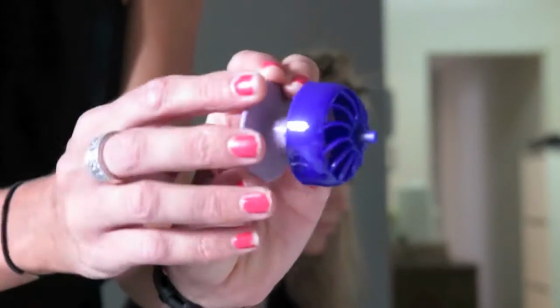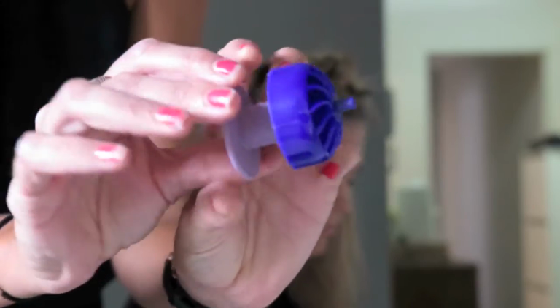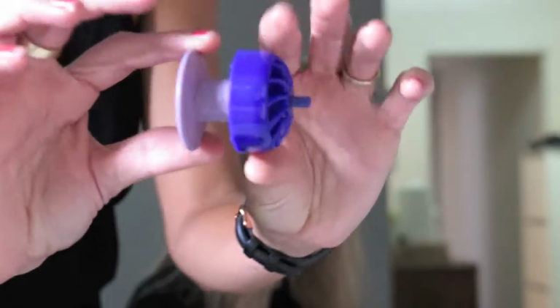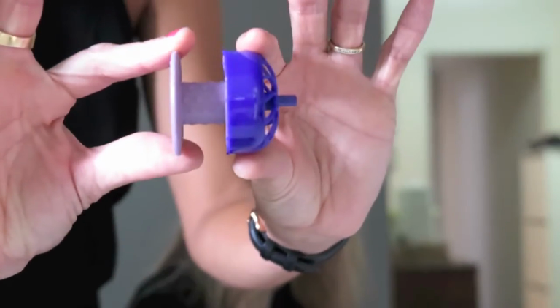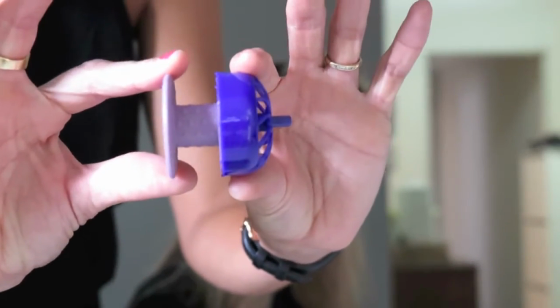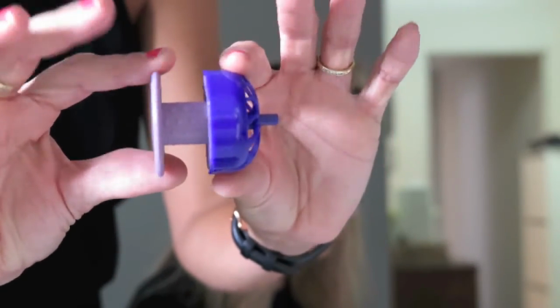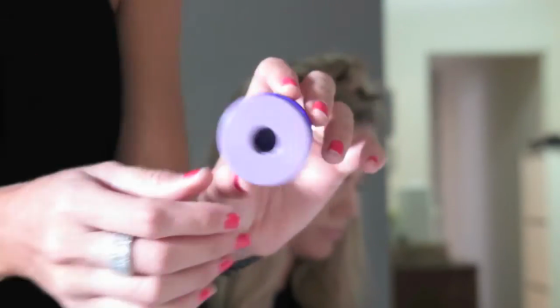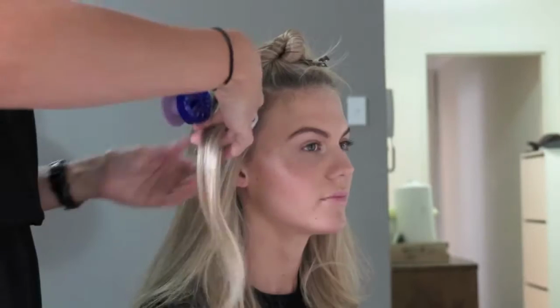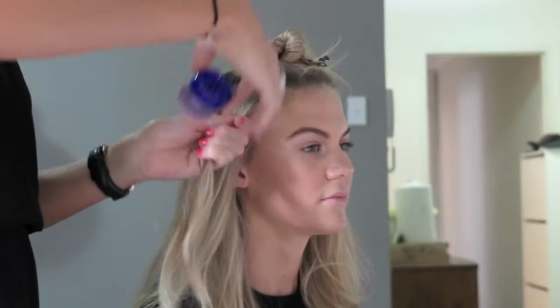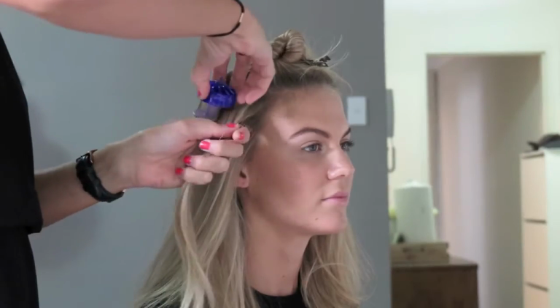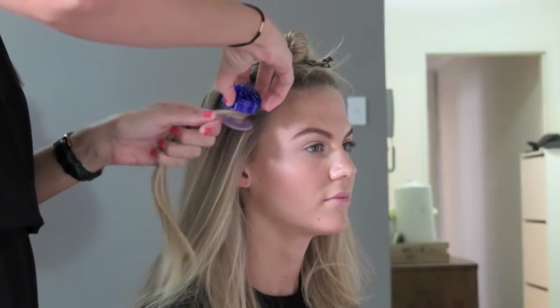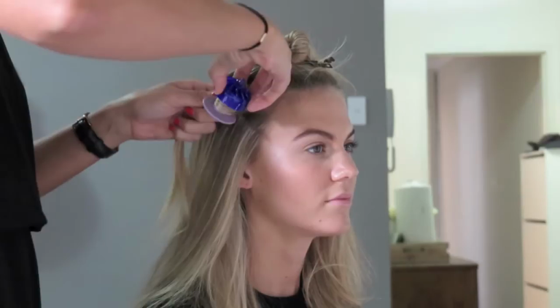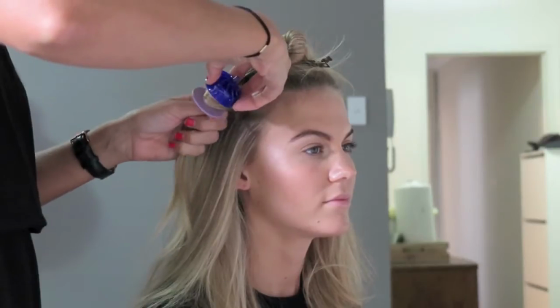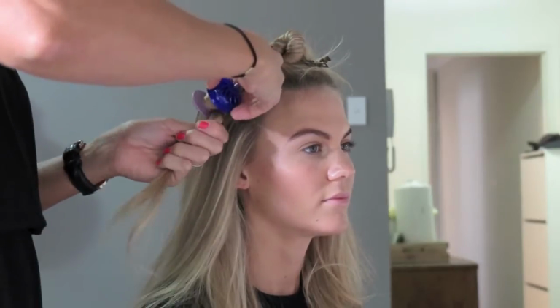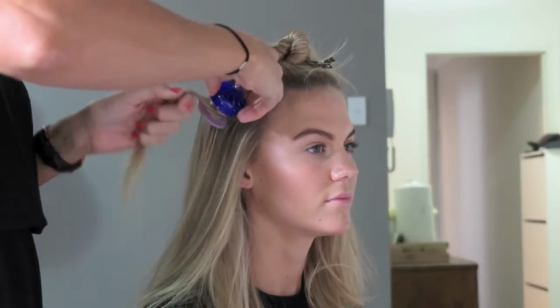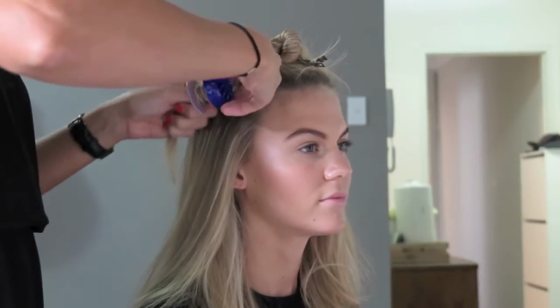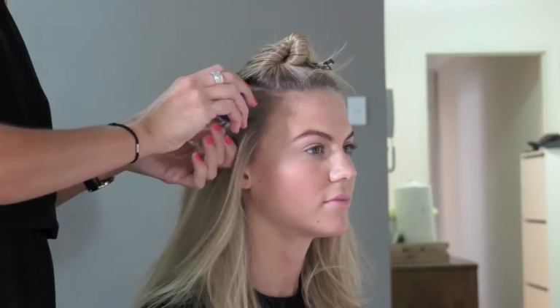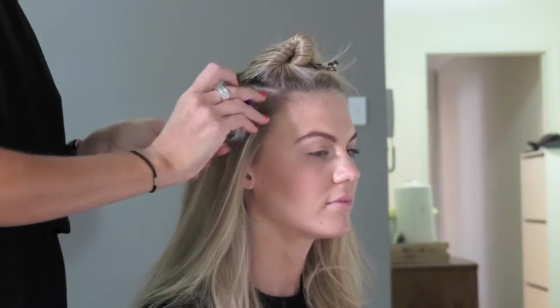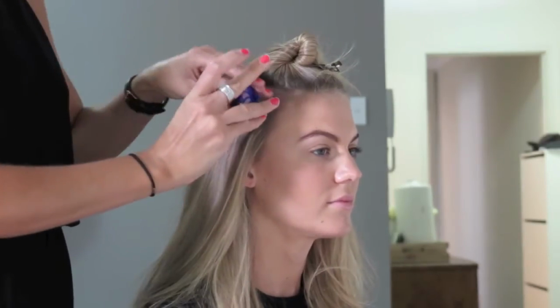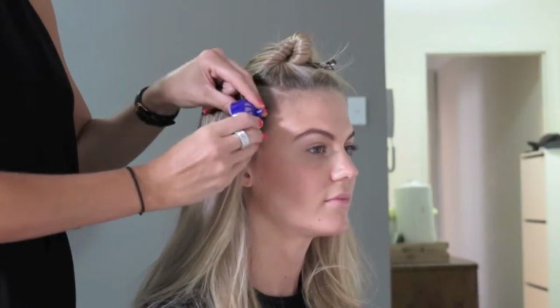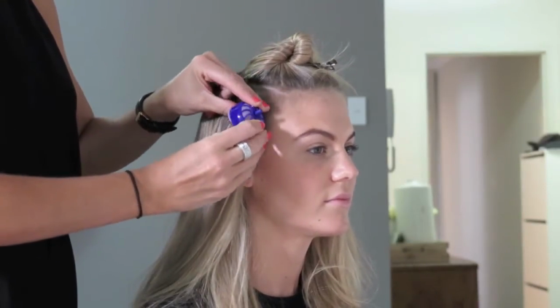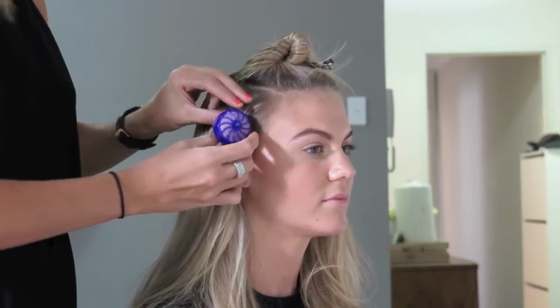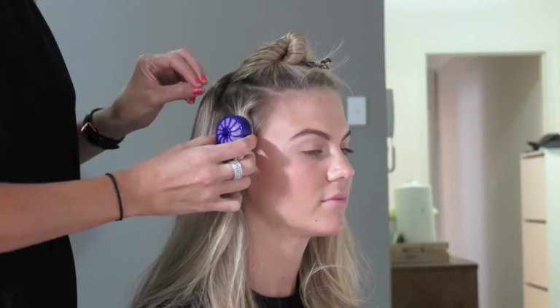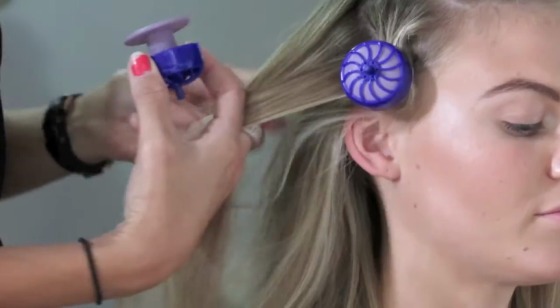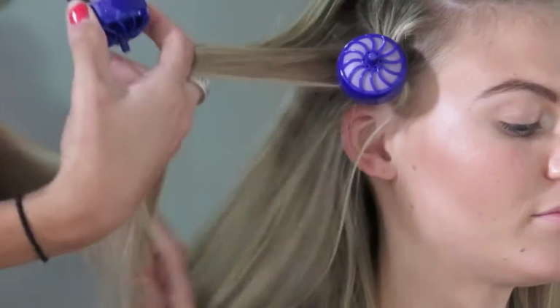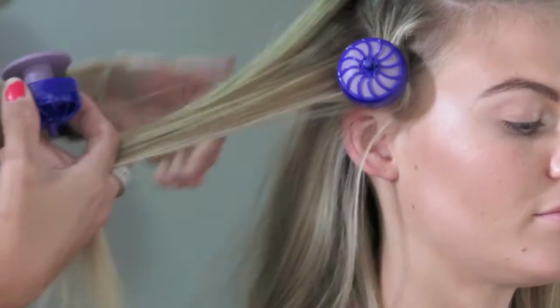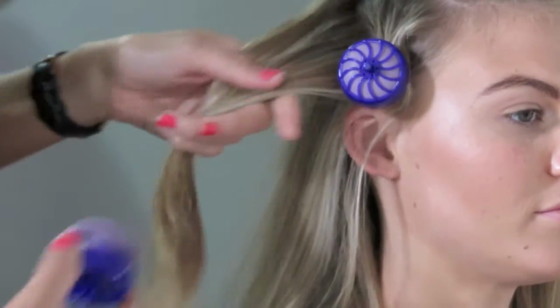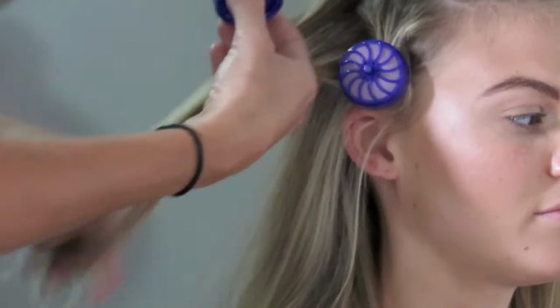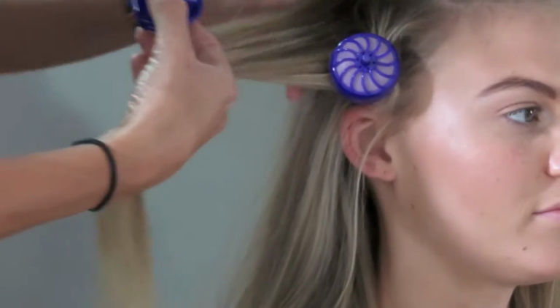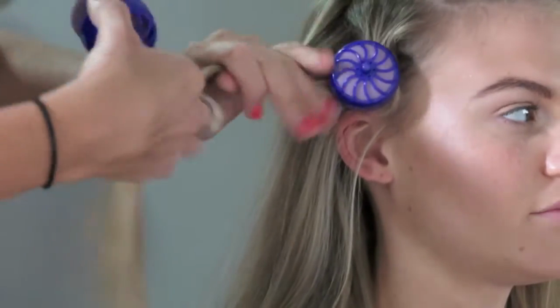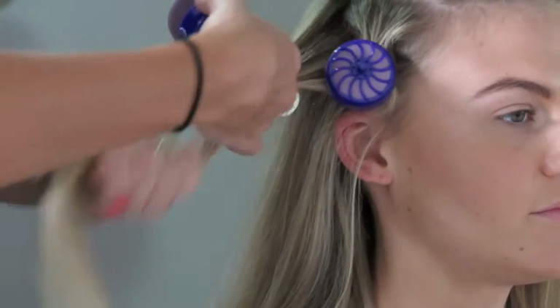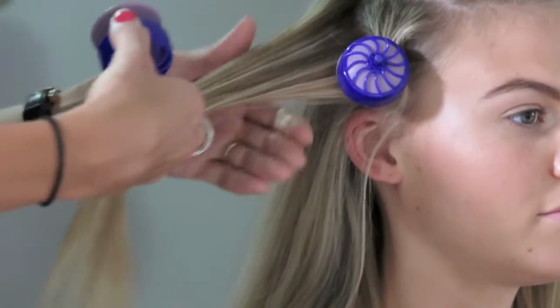After the rollers have heated up, I'm using them one at a time to roll up each section of hair. These rollers are really unique in that they clip themselves into place, so there are no additional clips required — they're the roller and the clip in one.